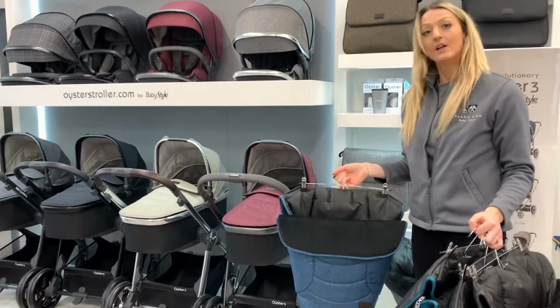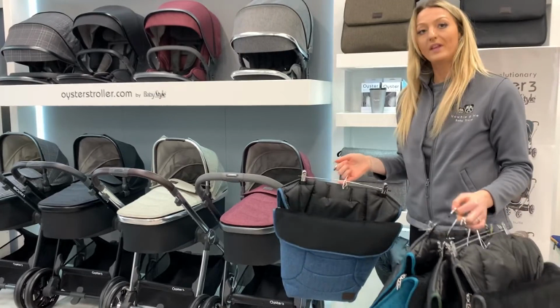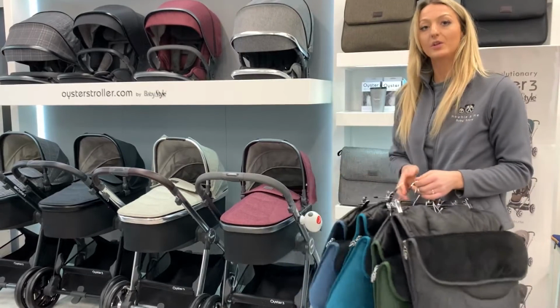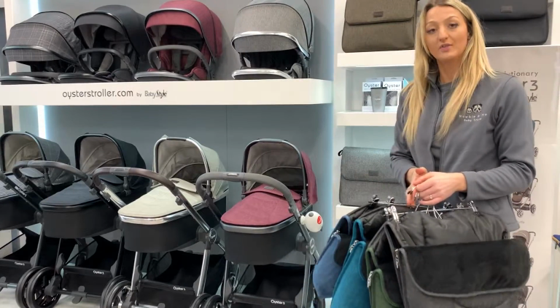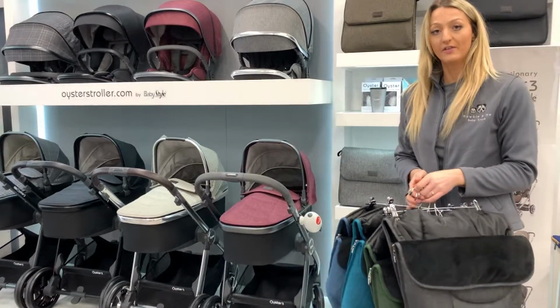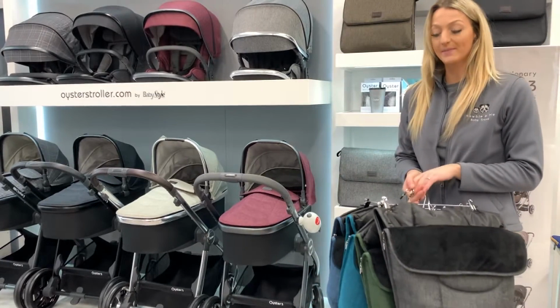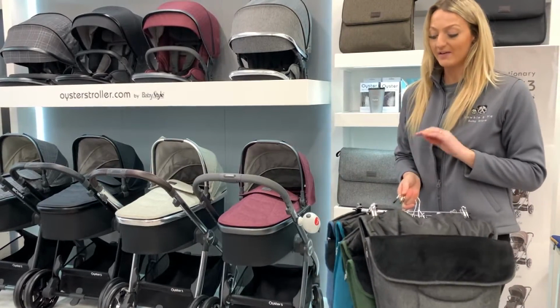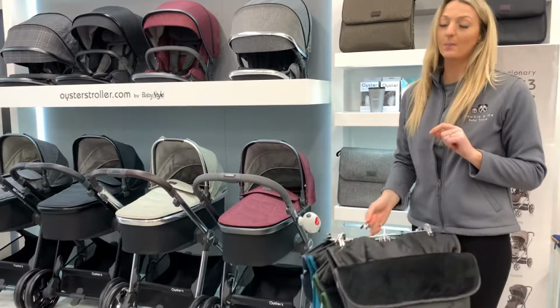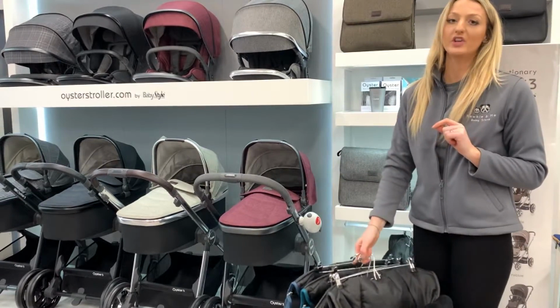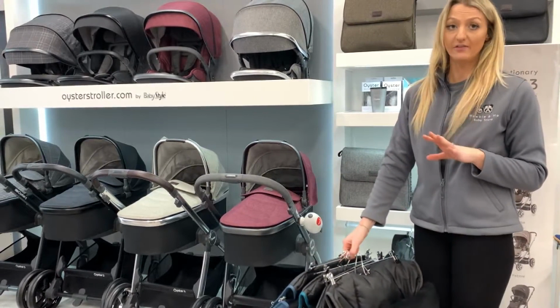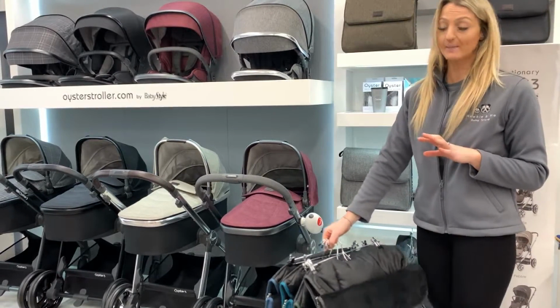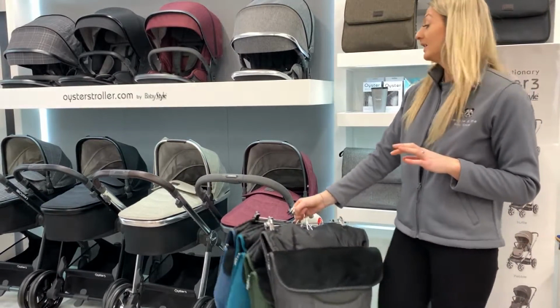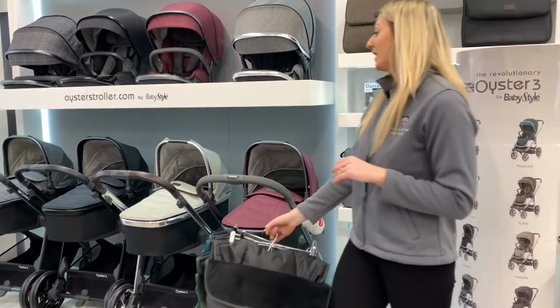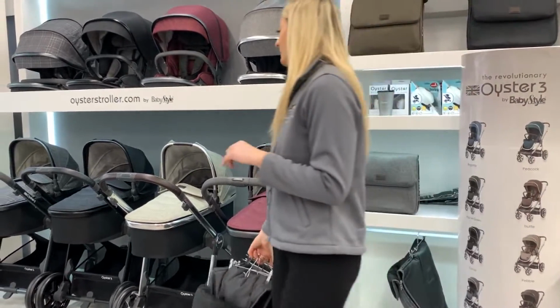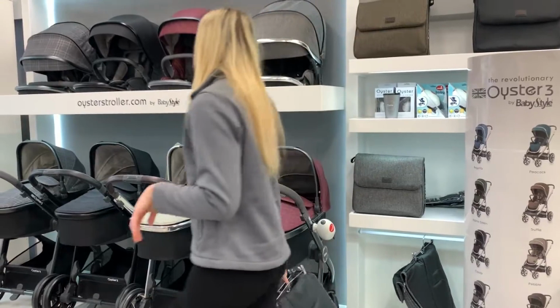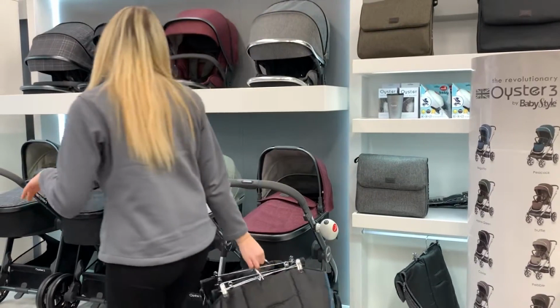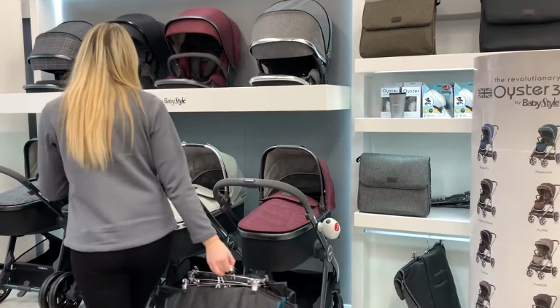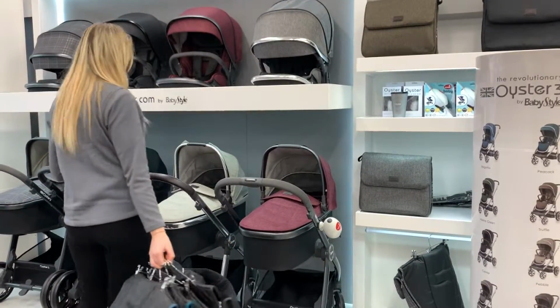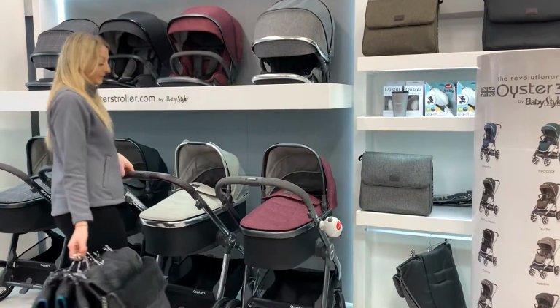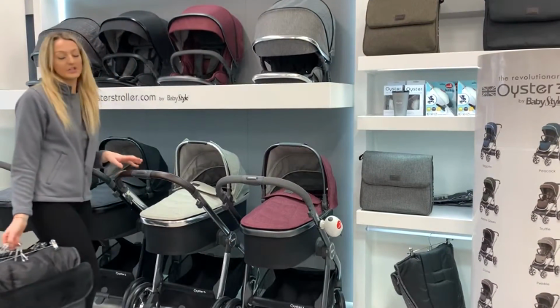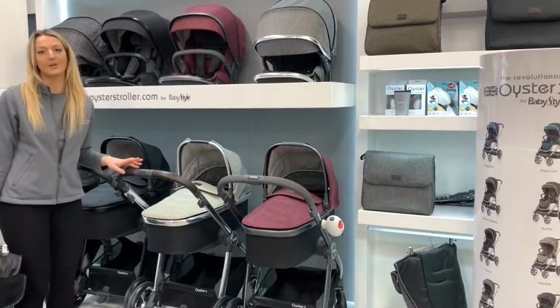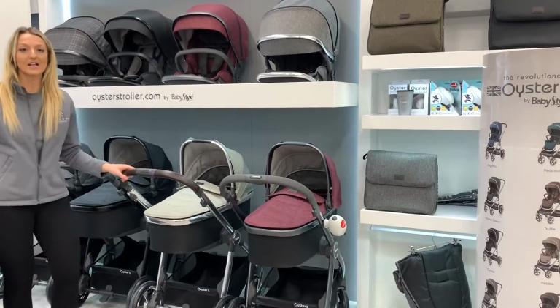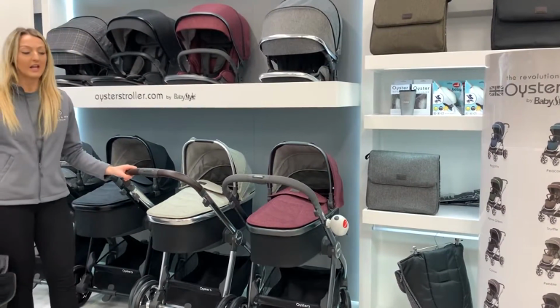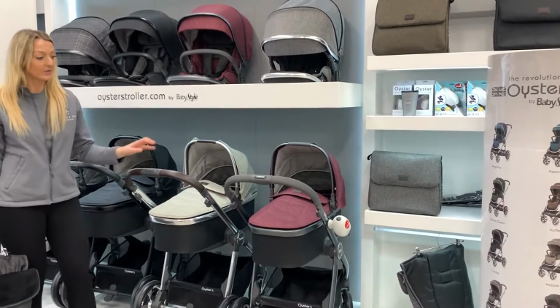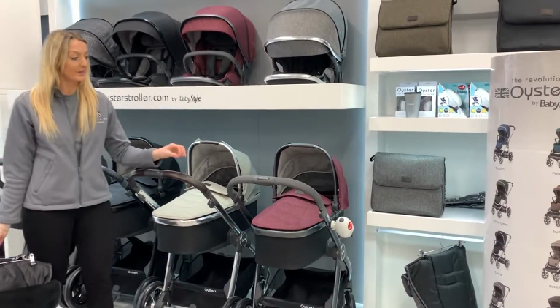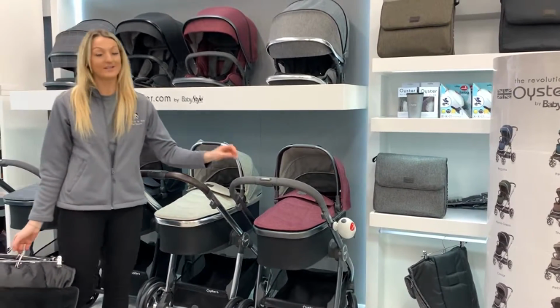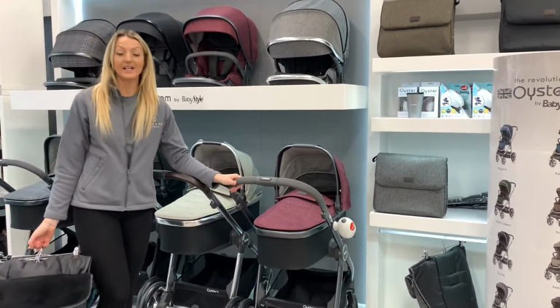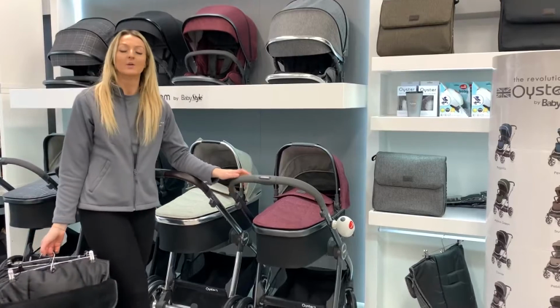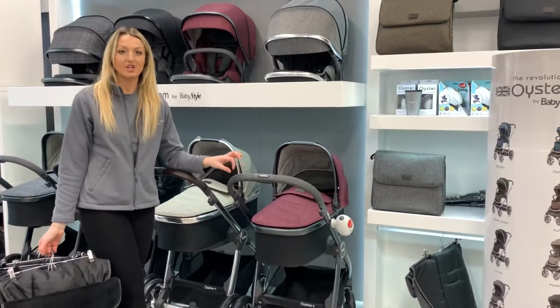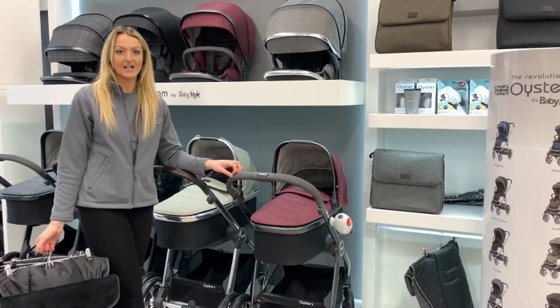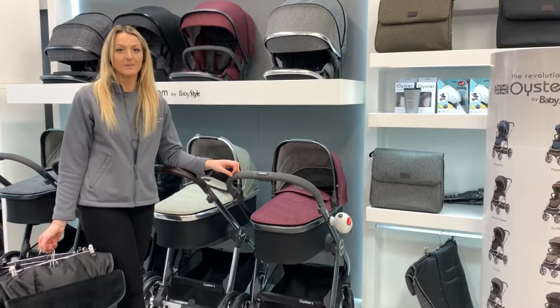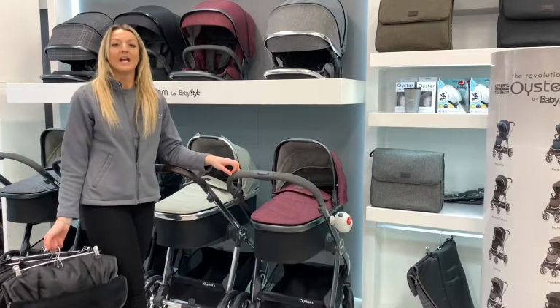All of these look beautiful on the frames, and there are a couple of frame choices. We have the Chrome, which has a brown handle, and there's also the City, which has a grey handle.